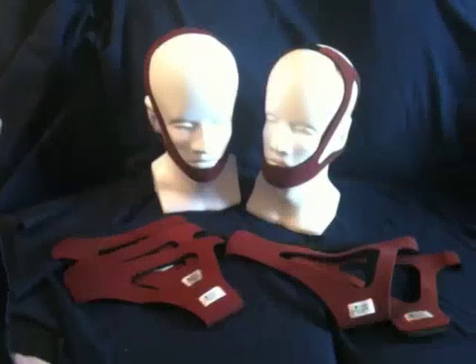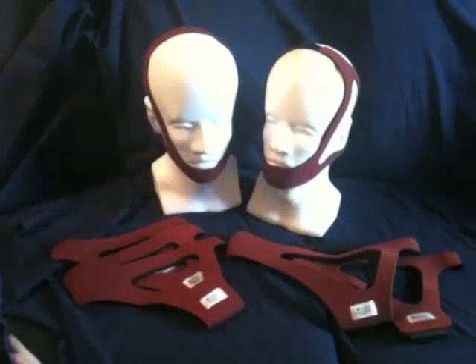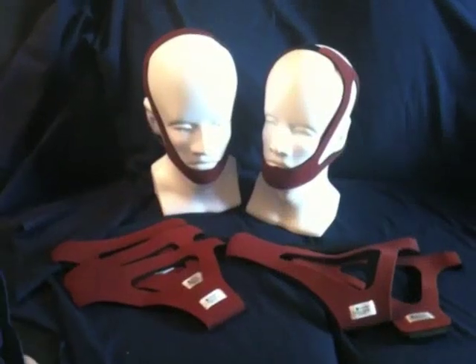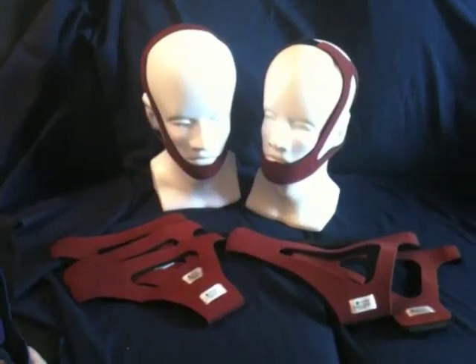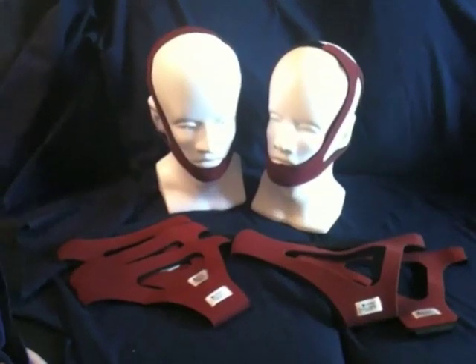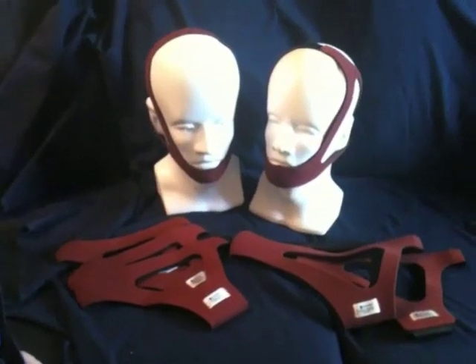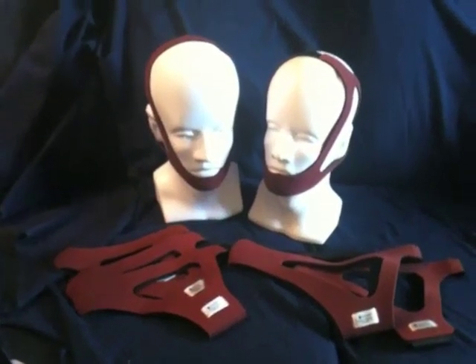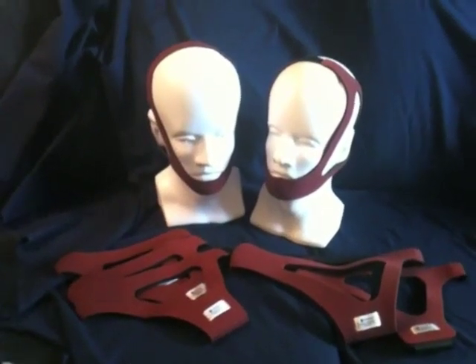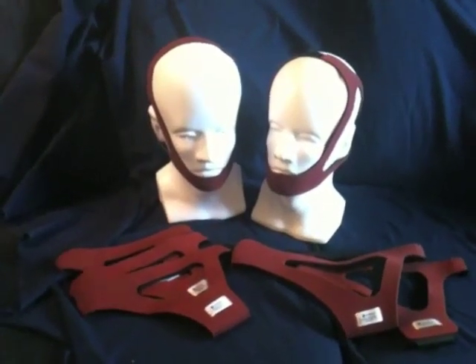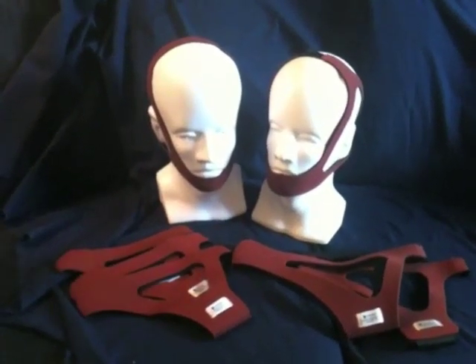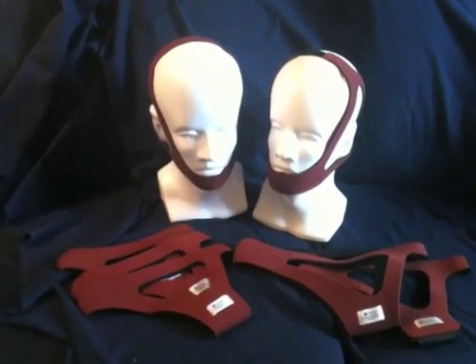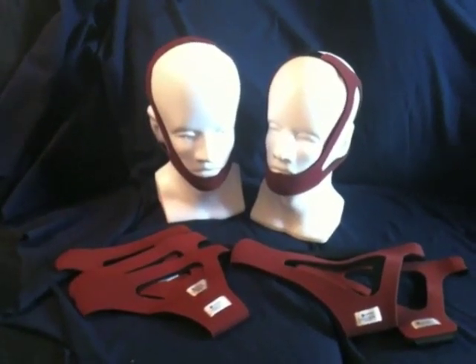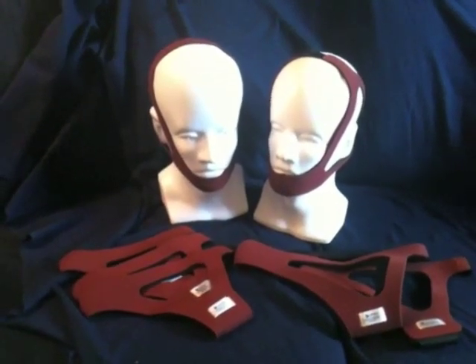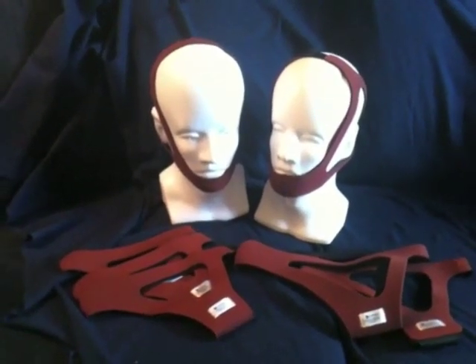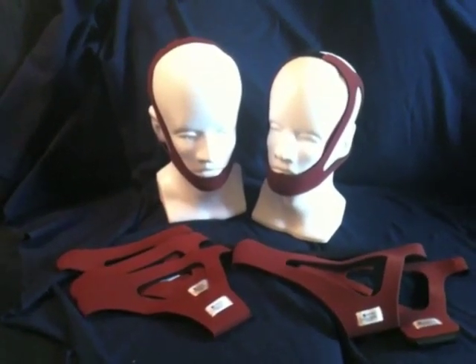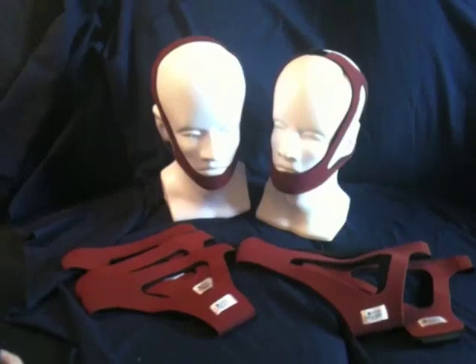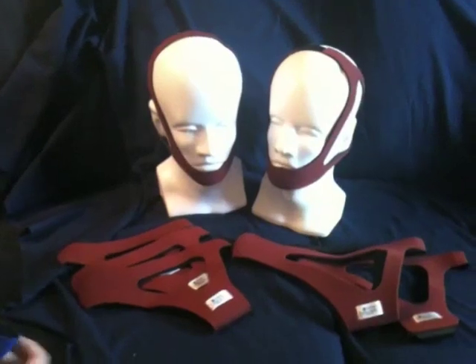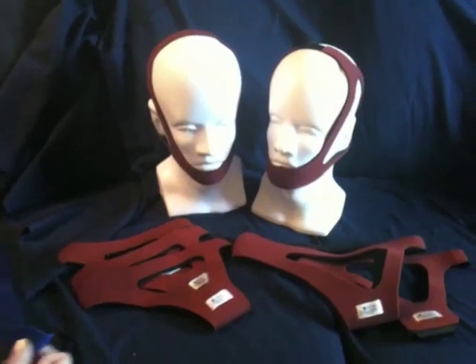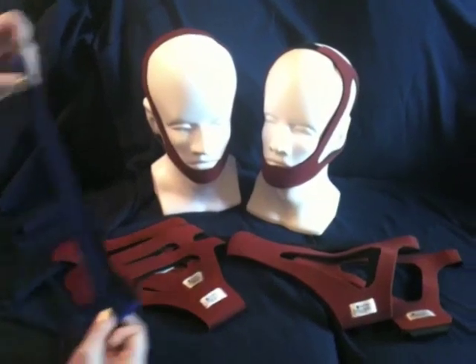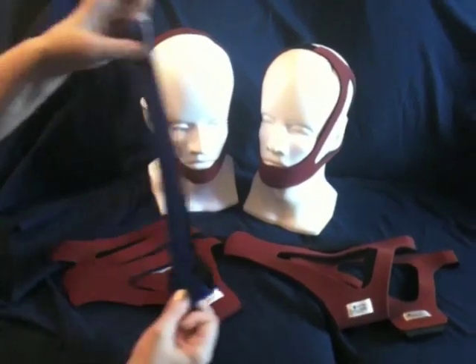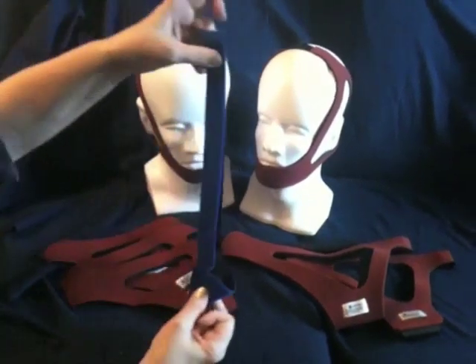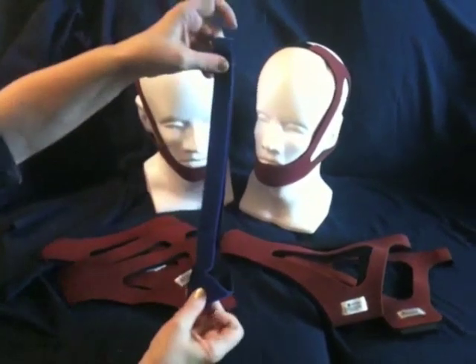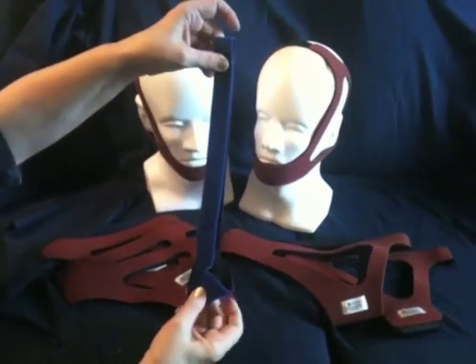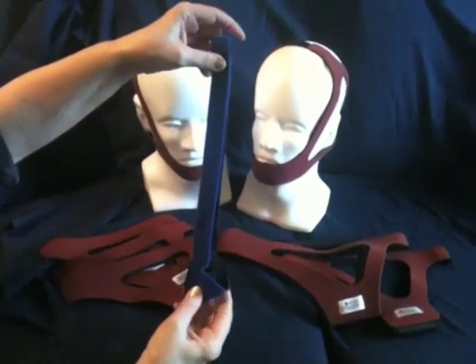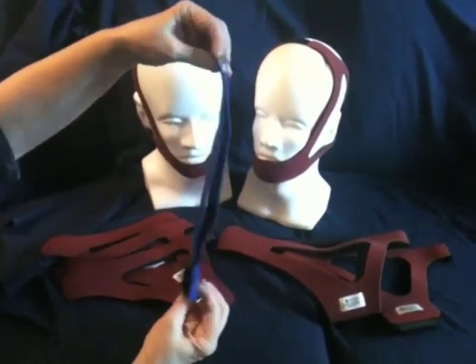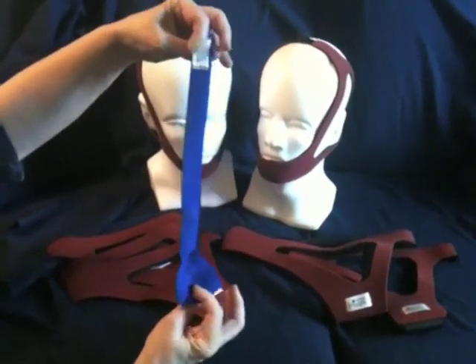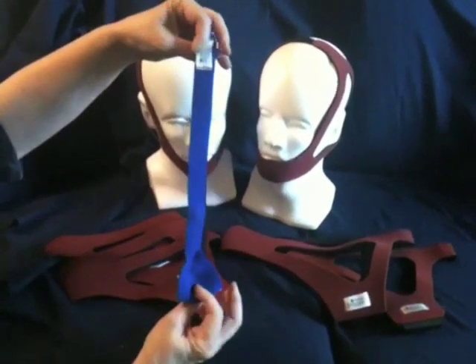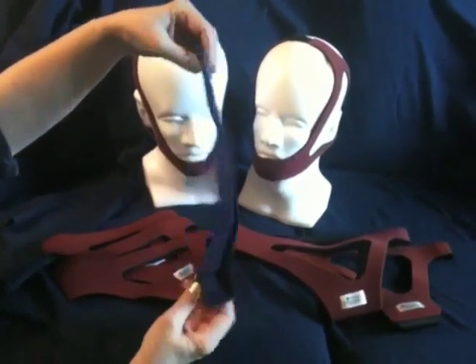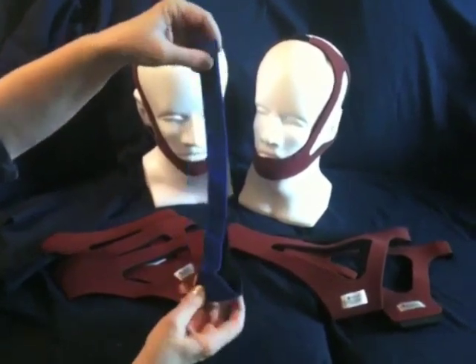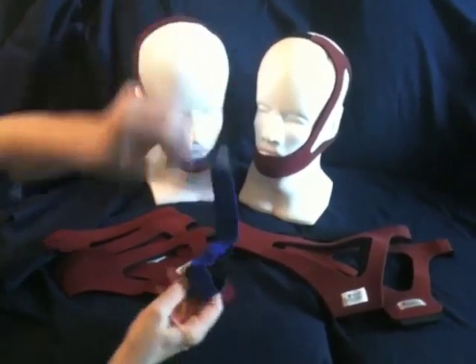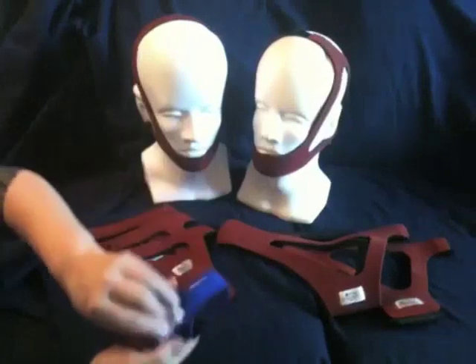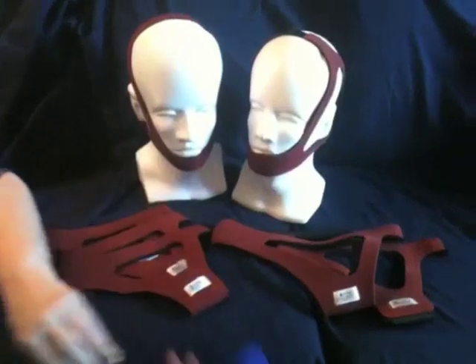Selecting a chin strap — there are a variety of different styles available for CPAP users, the most common being the simple strap, which often slips off during the night.